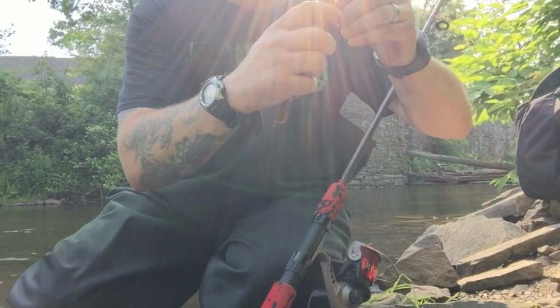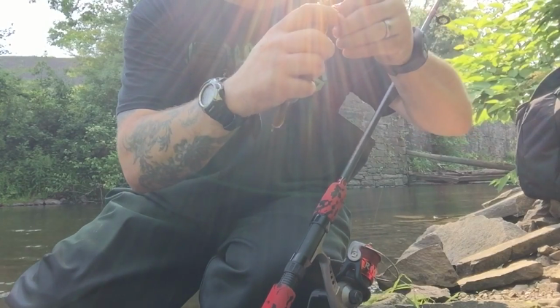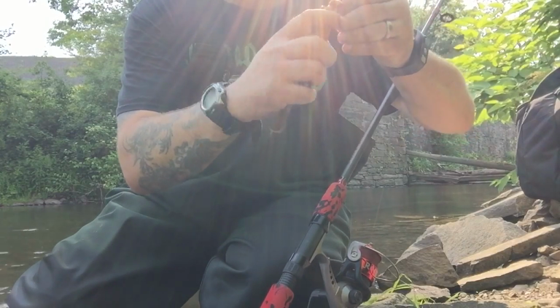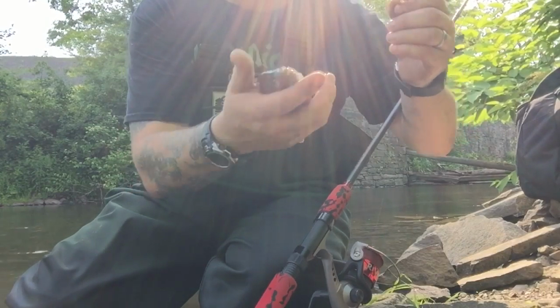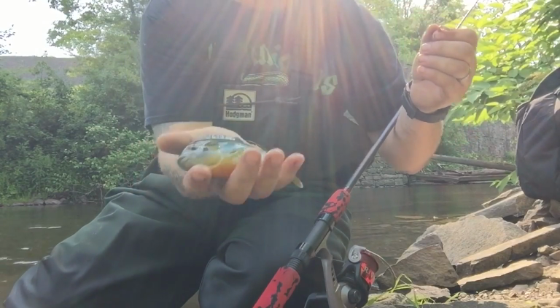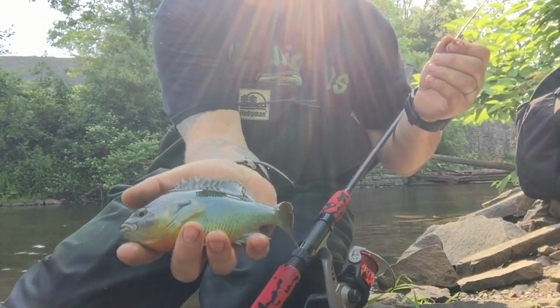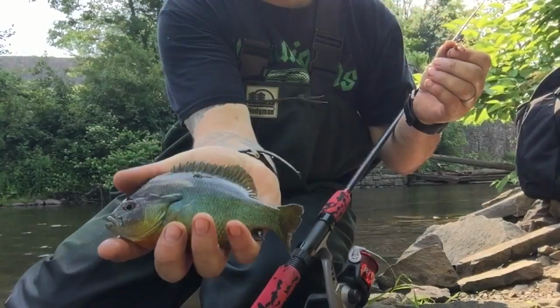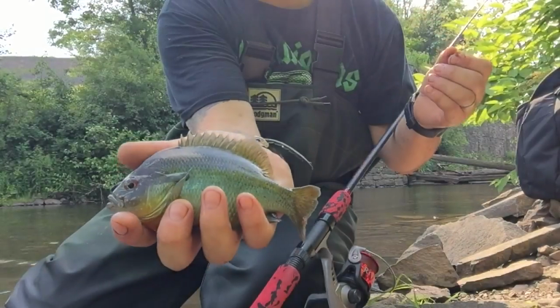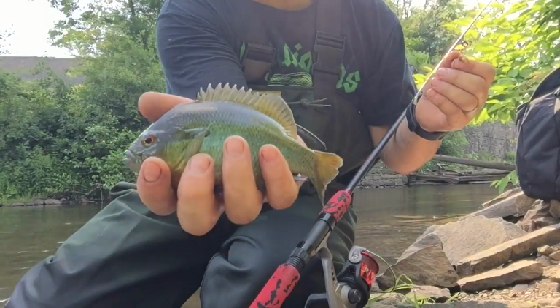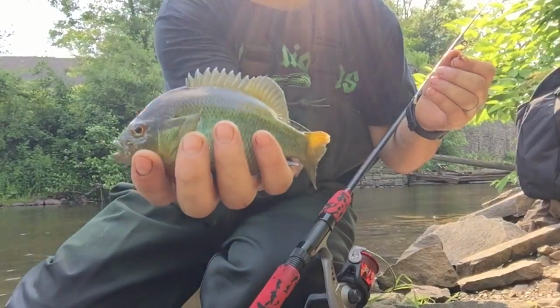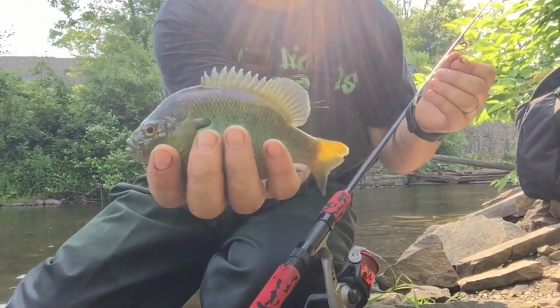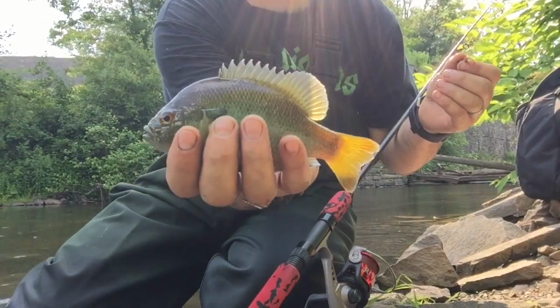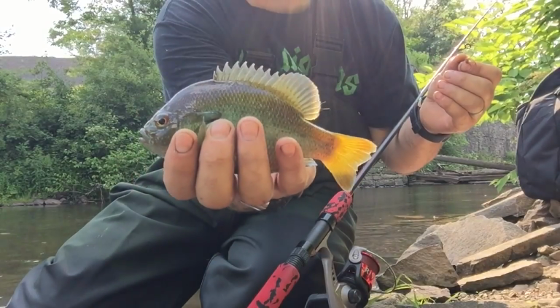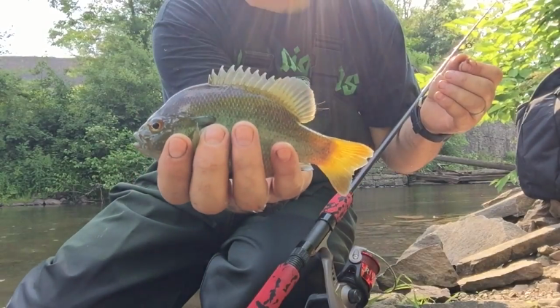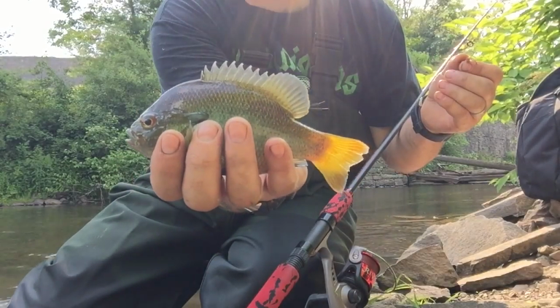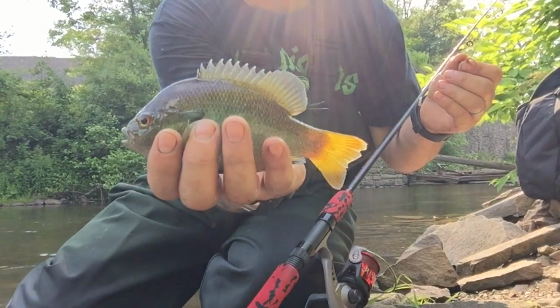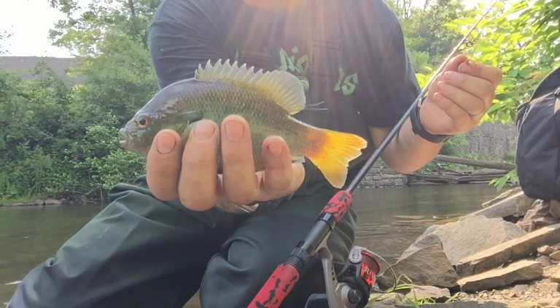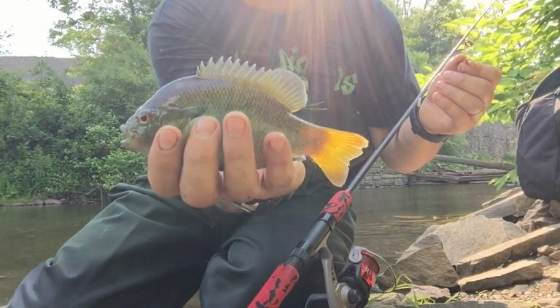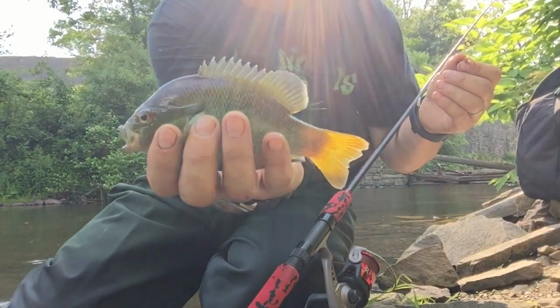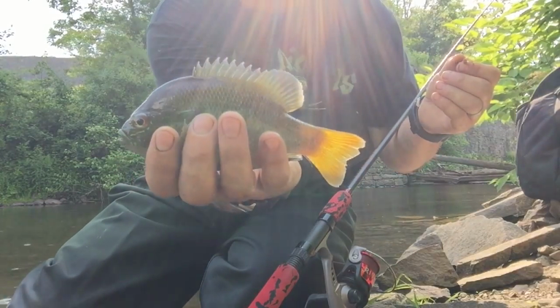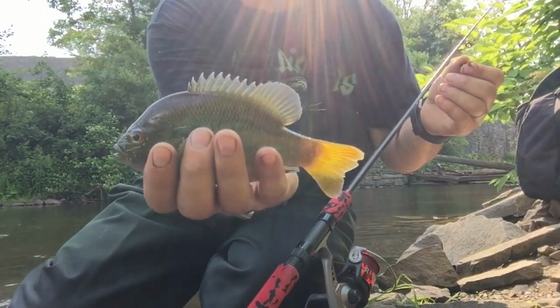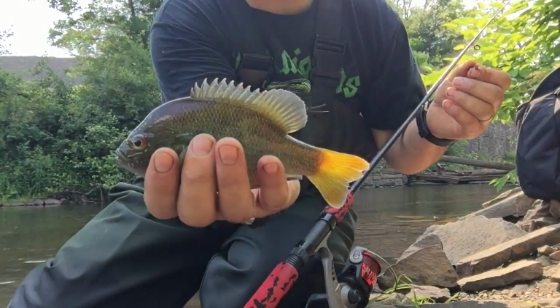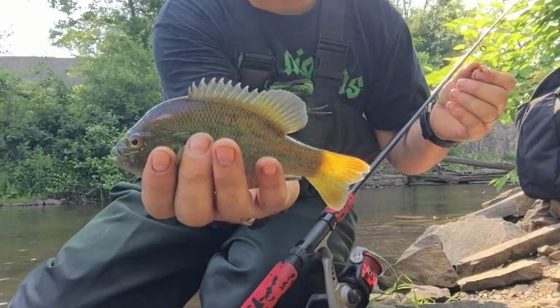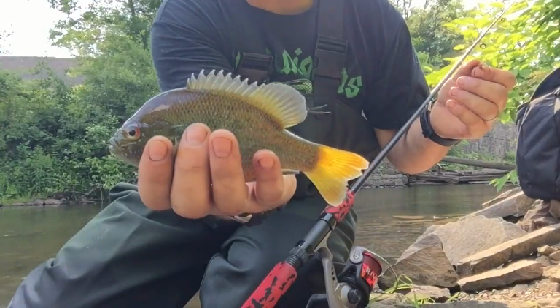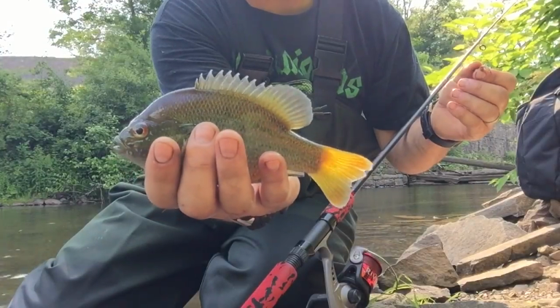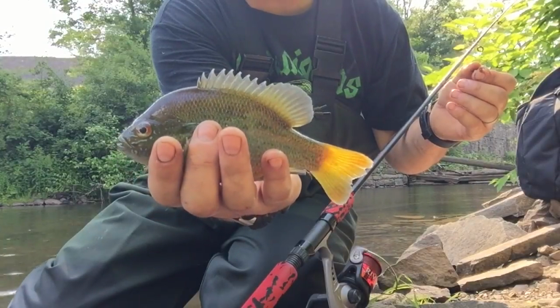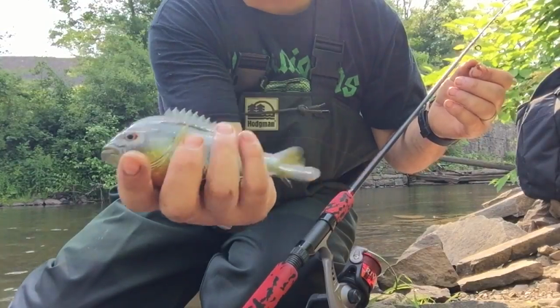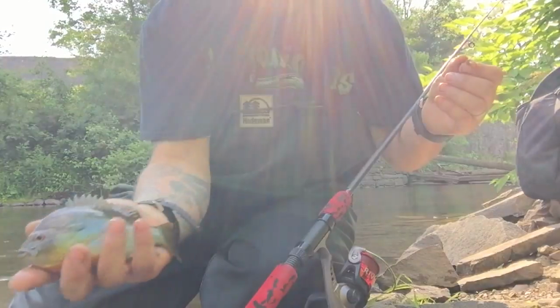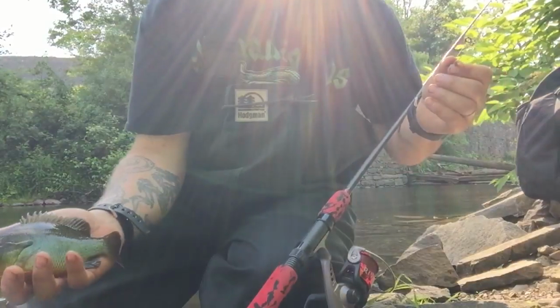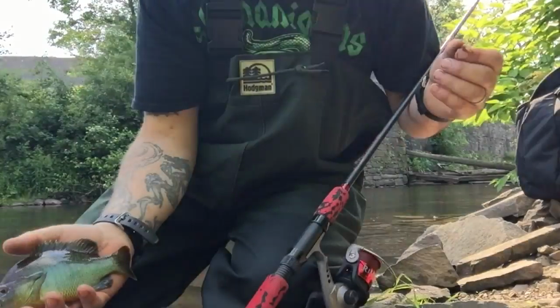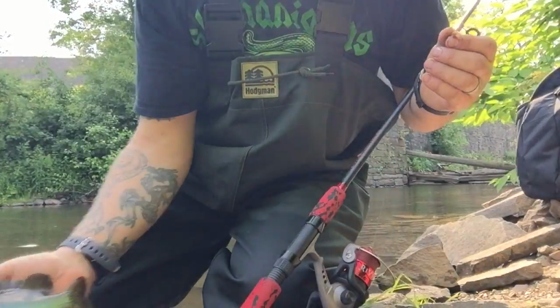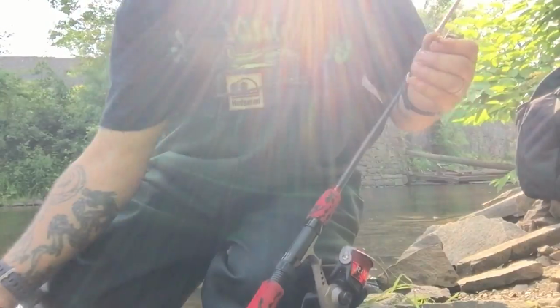Come quick - there he is. Wild river sunfish, back he goes.